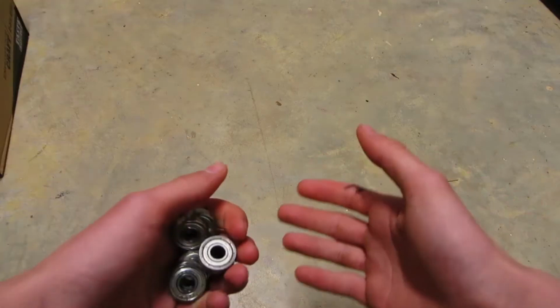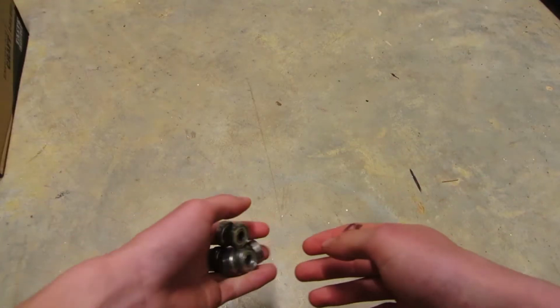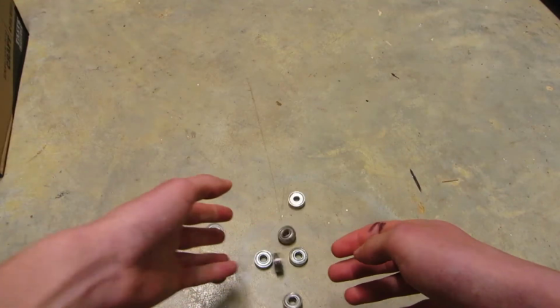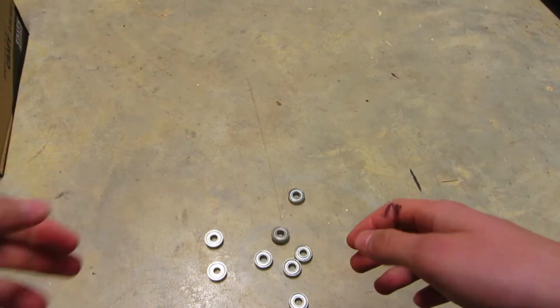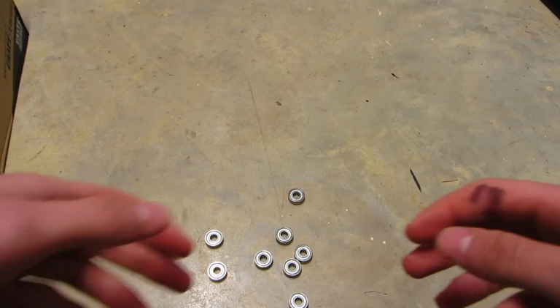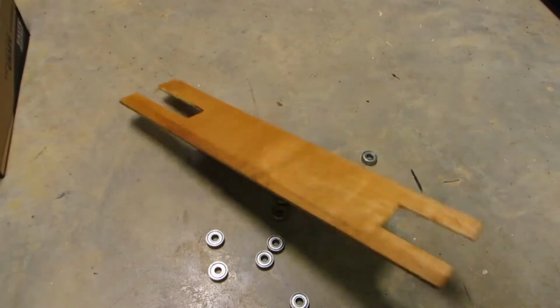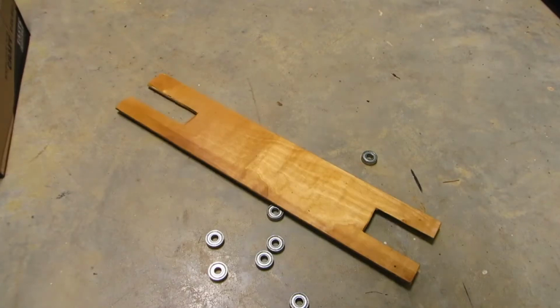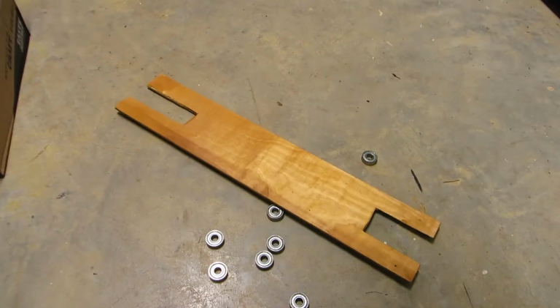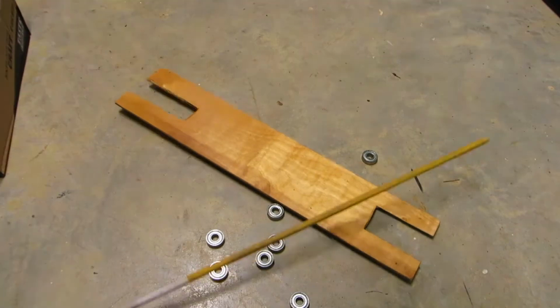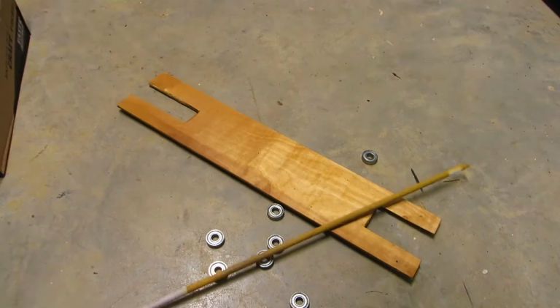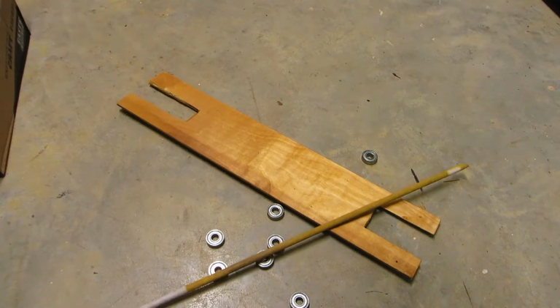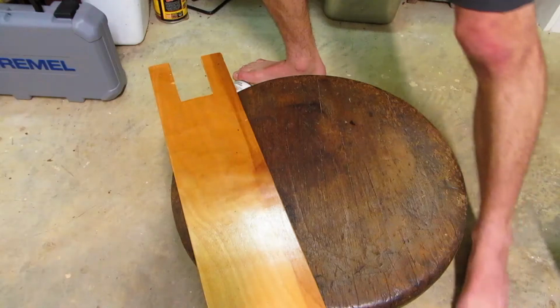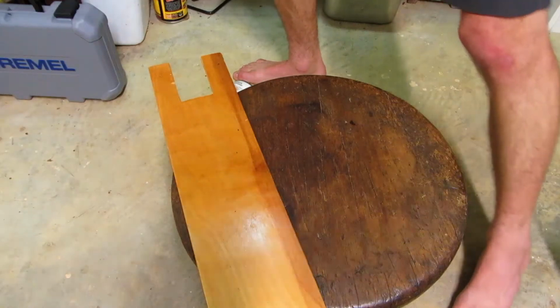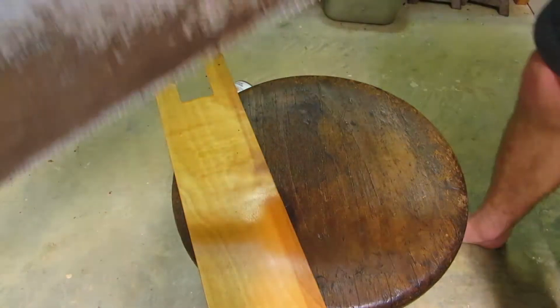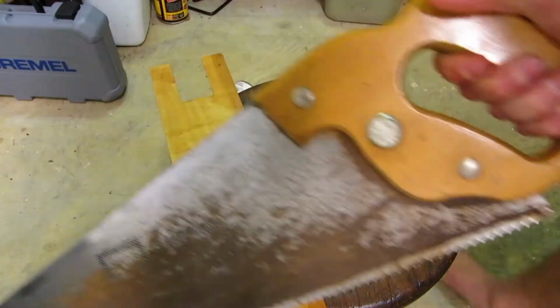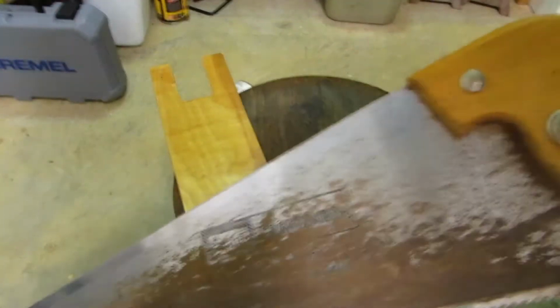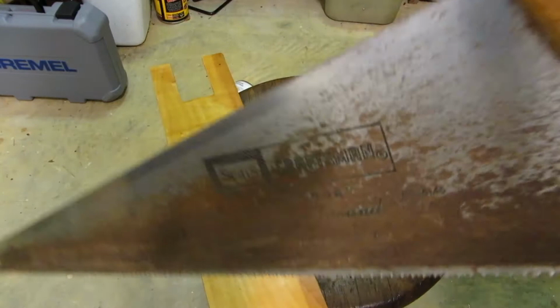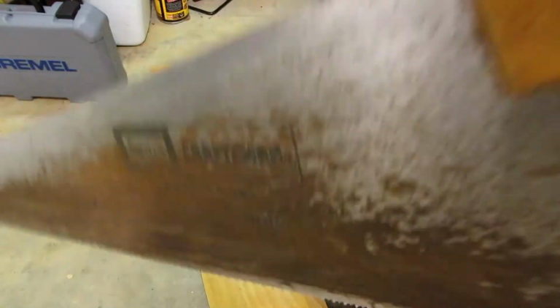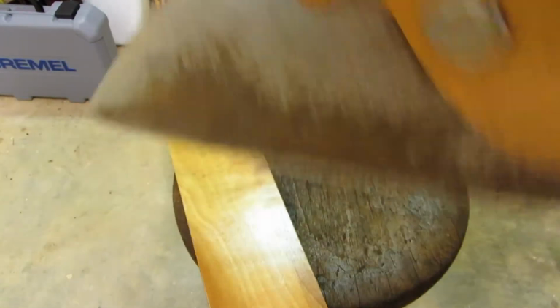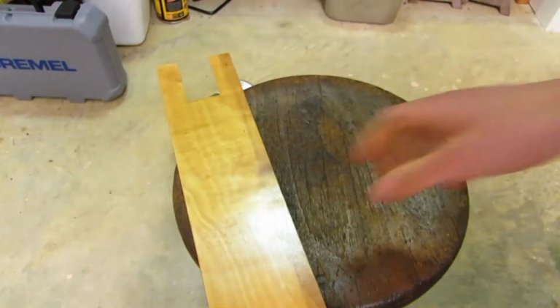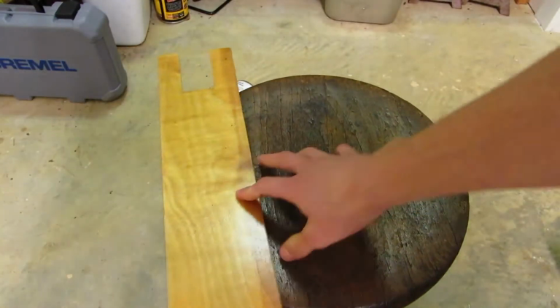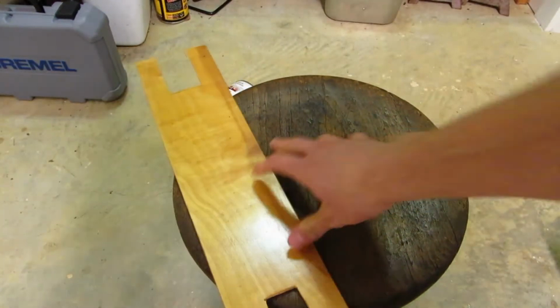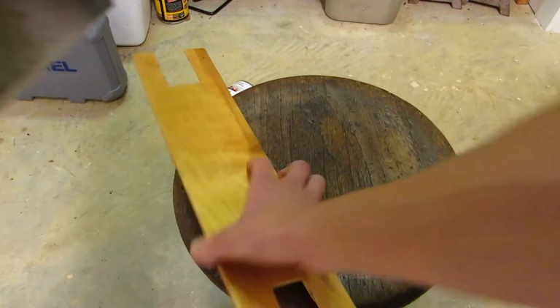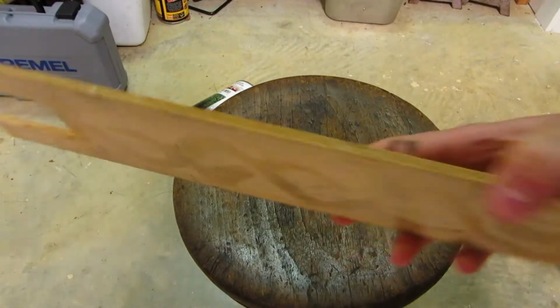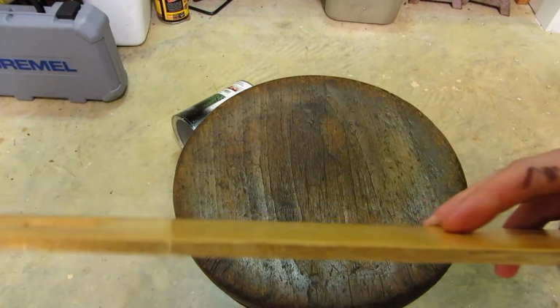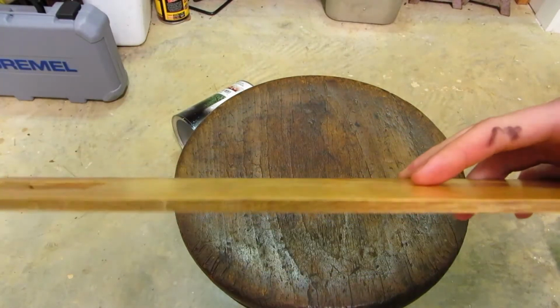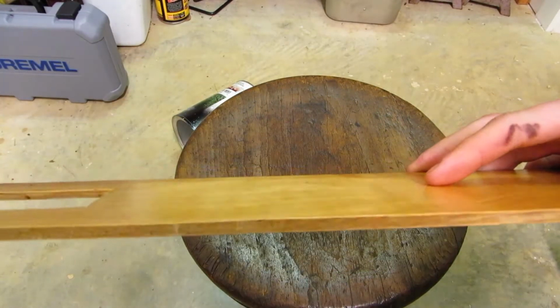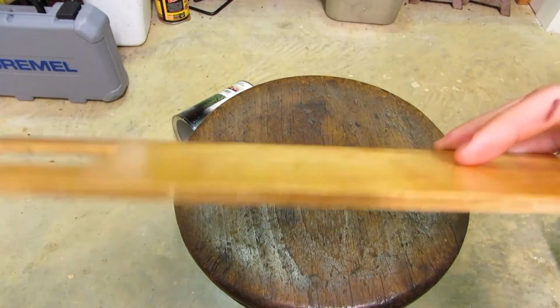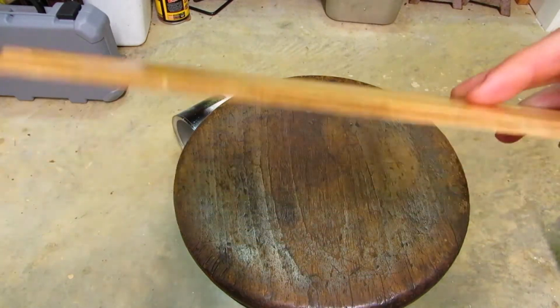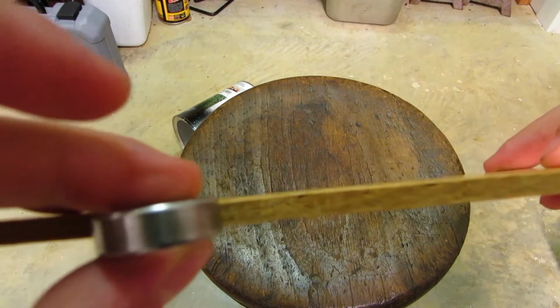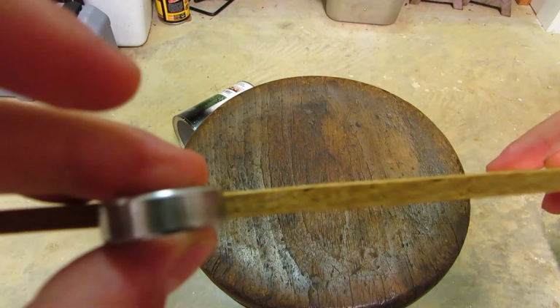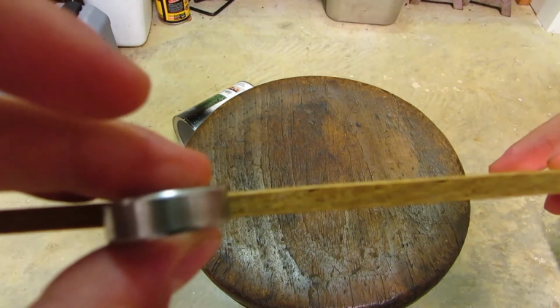To build this, you're gonna use skateboard bearings, wood, and a stick. You're gonna want to grab a saw and cut your wood into a long thin strip. Also, make sure it's not thicker than the bearings — that's just about perfect right there.